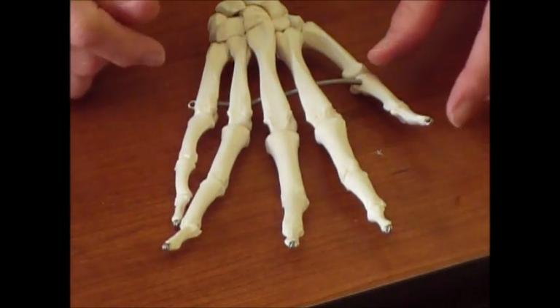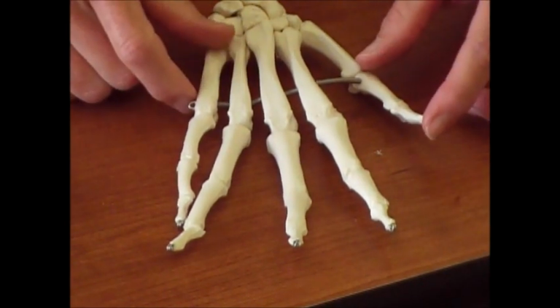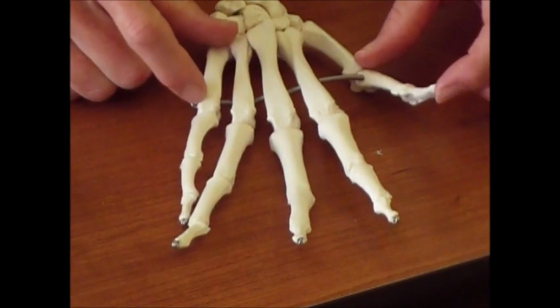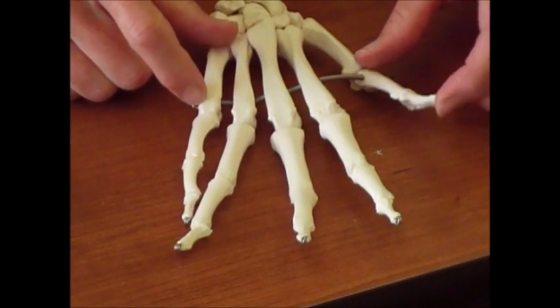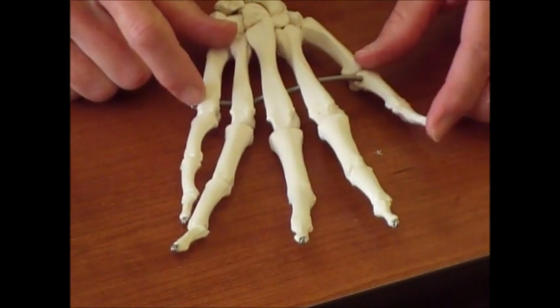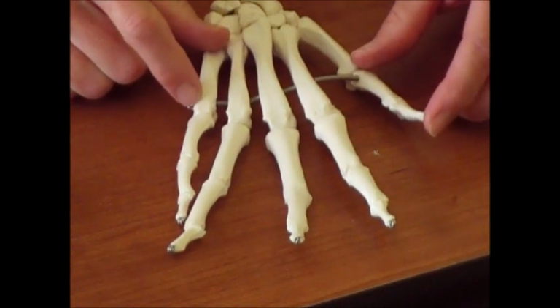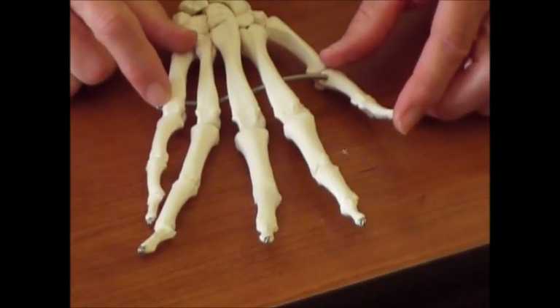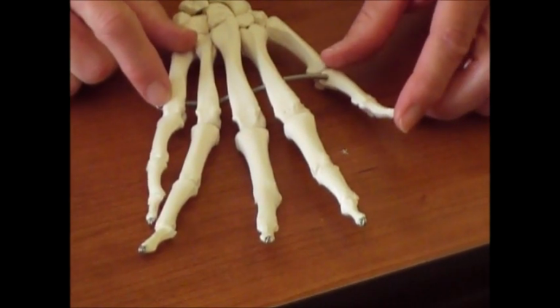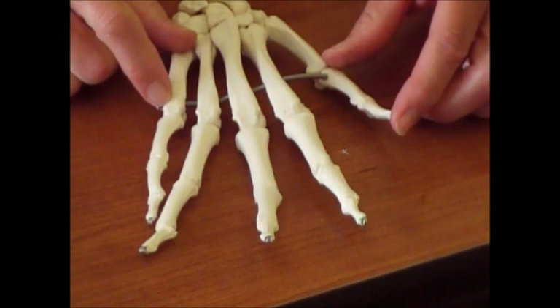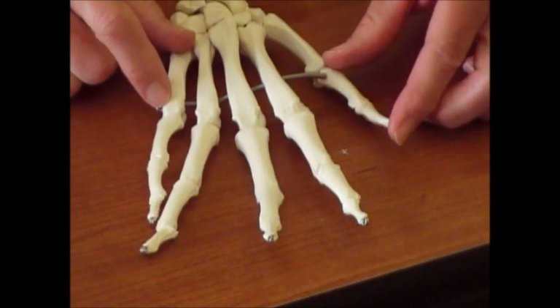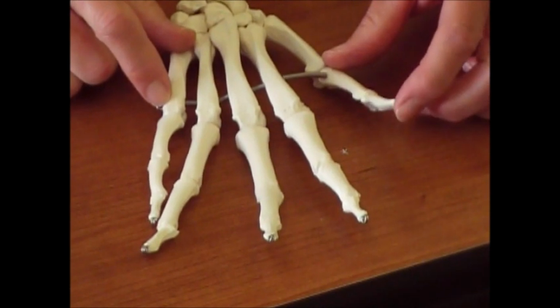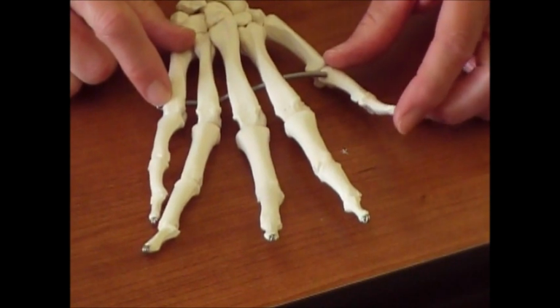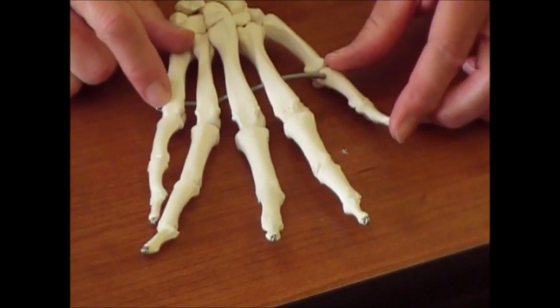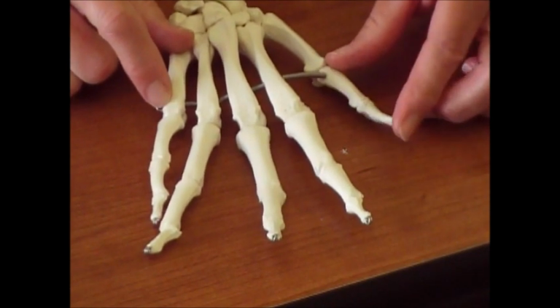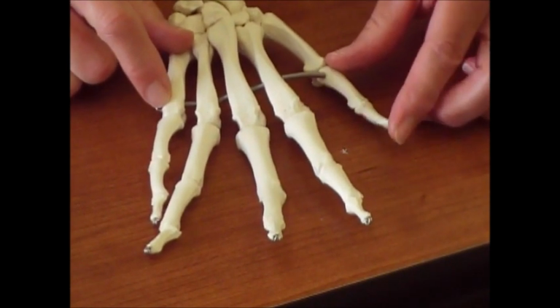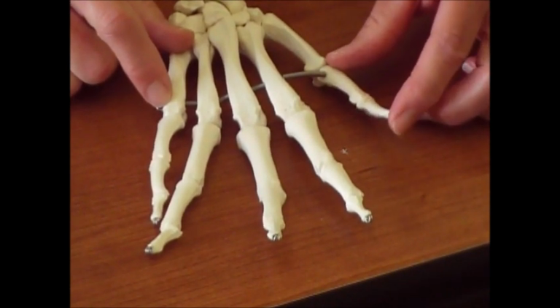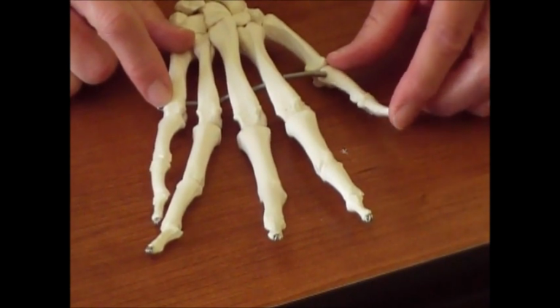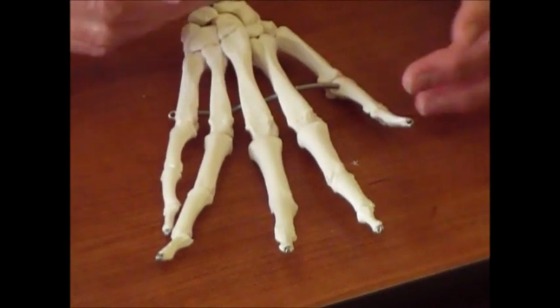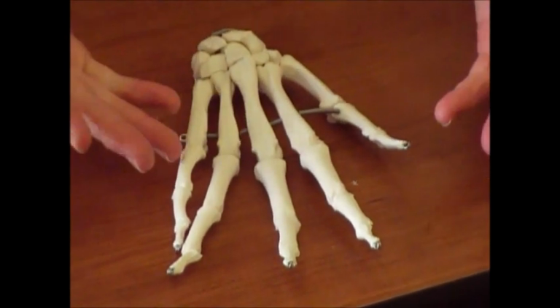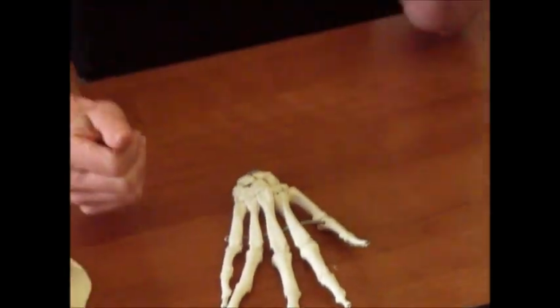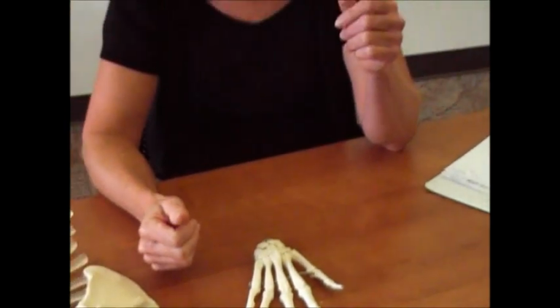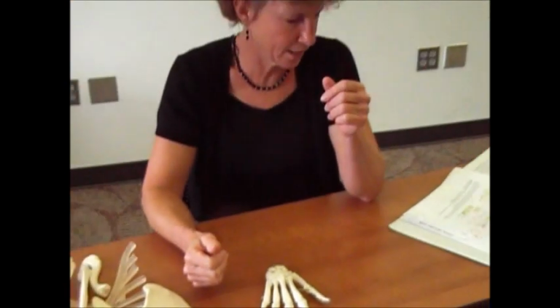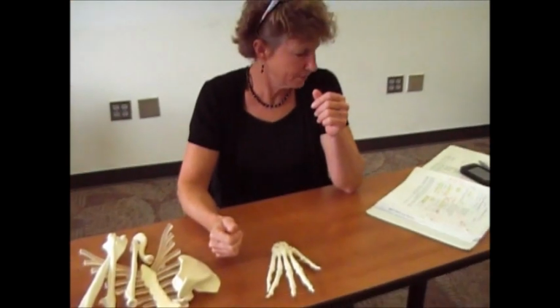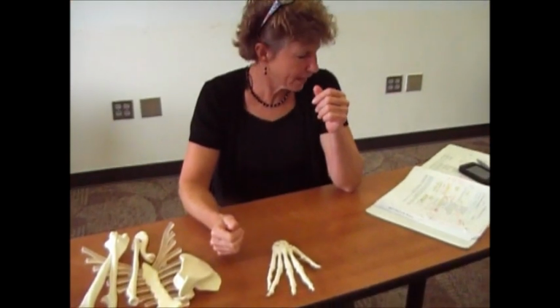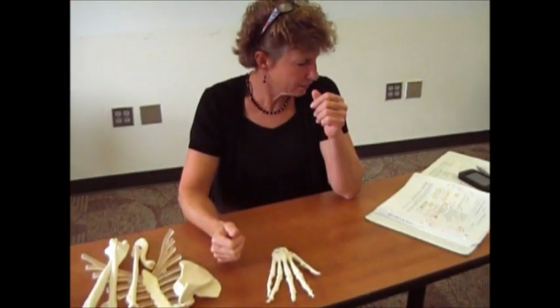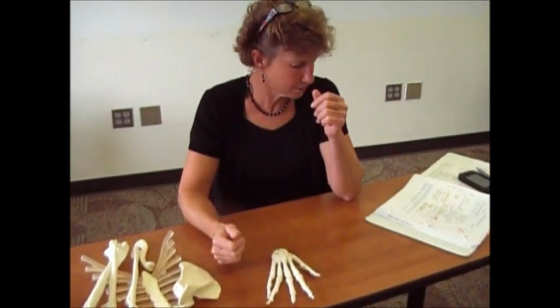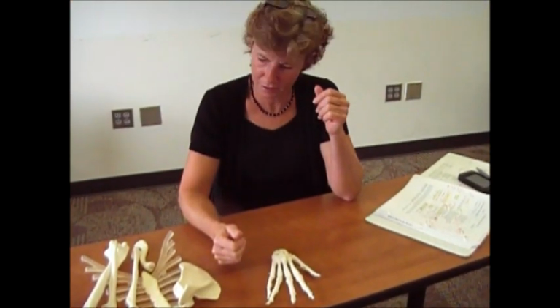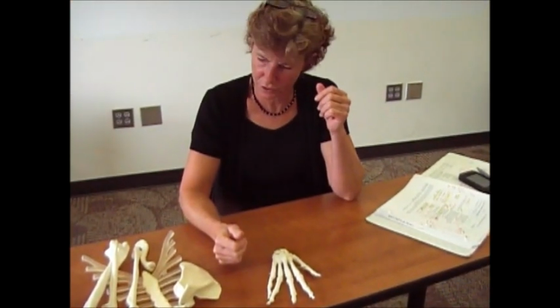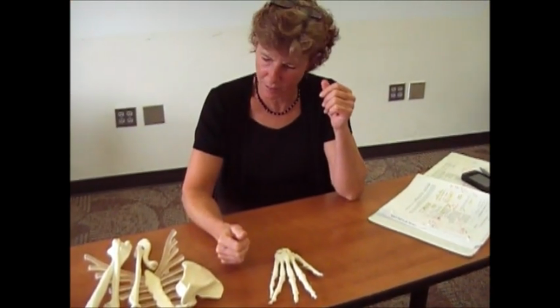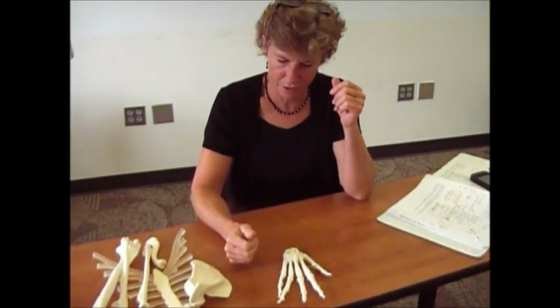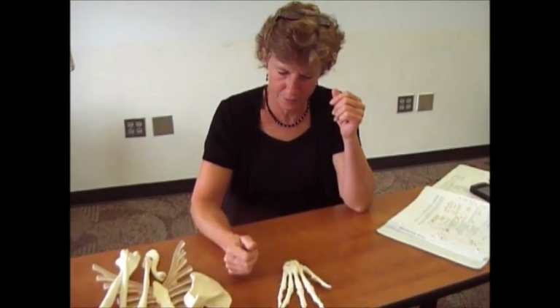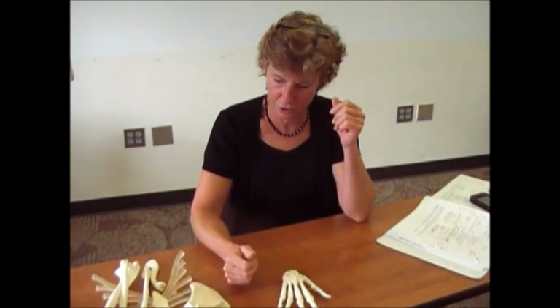Now your thumb has a special name — it's called the pollux. Your big toe is called the hallux. But that's the only other bones we're going to actually name in the hand, and that covers the upper part of your appendages.